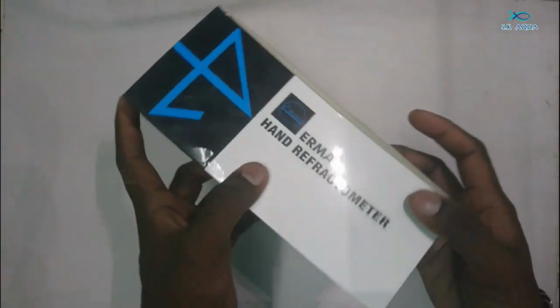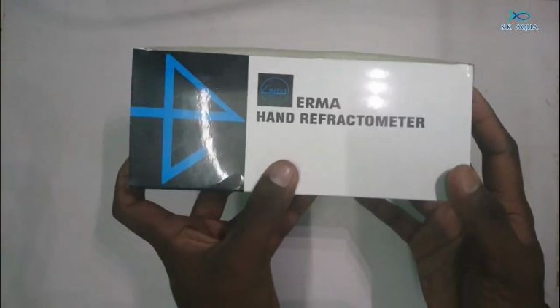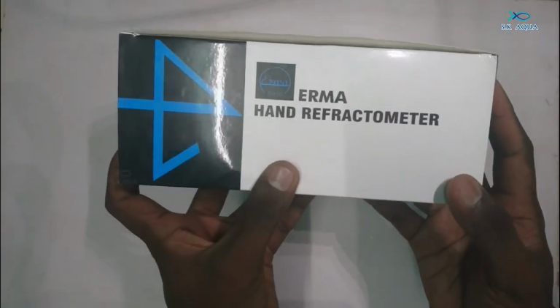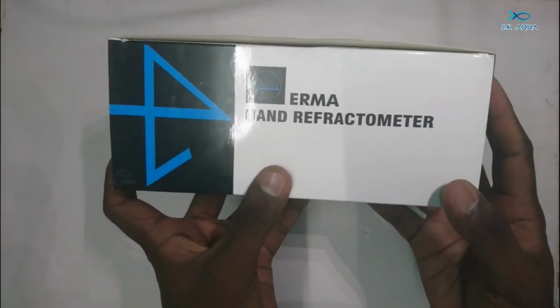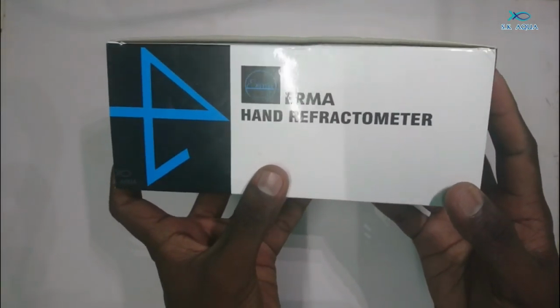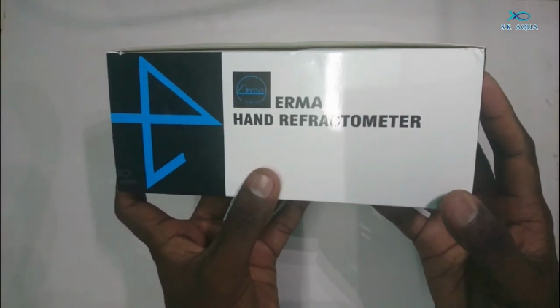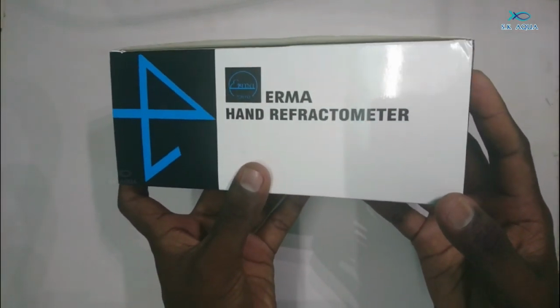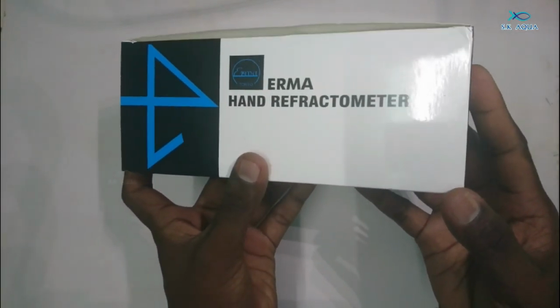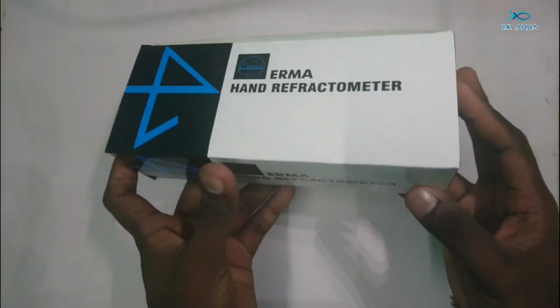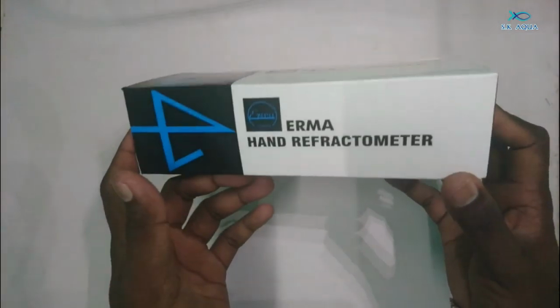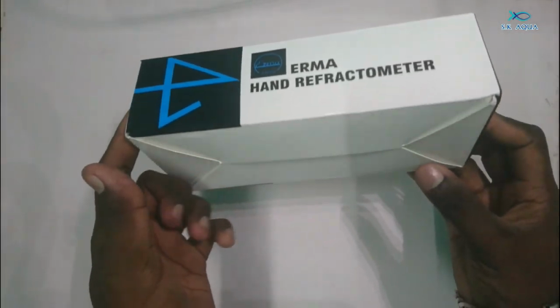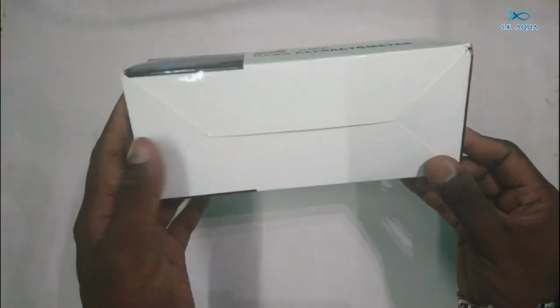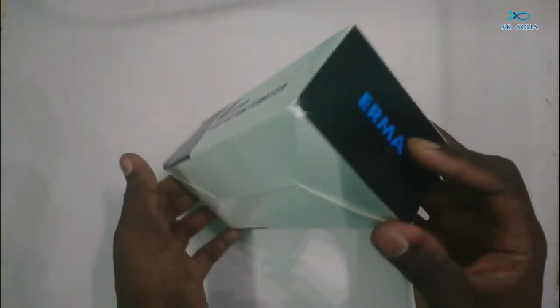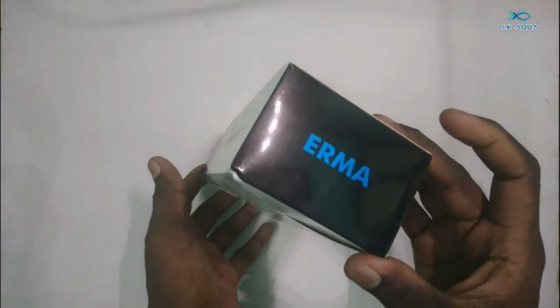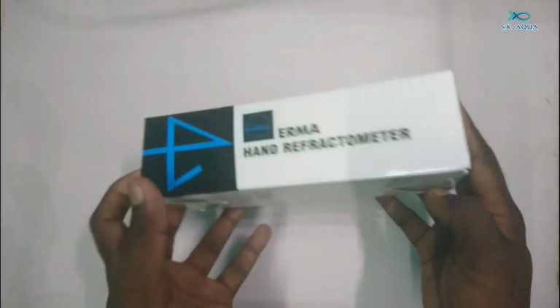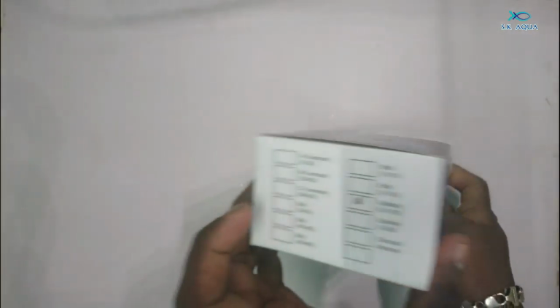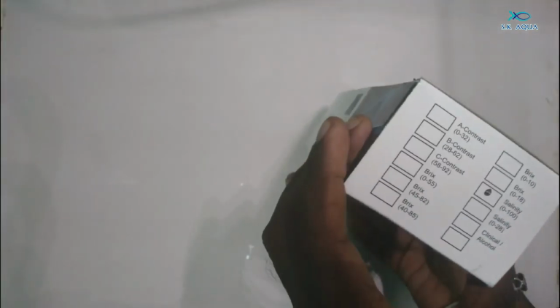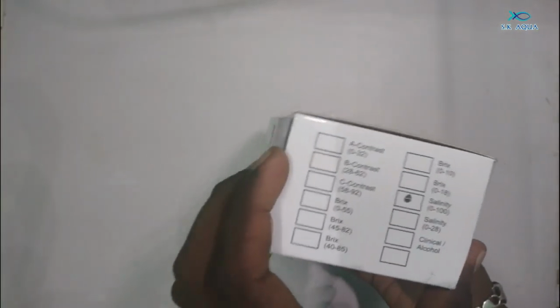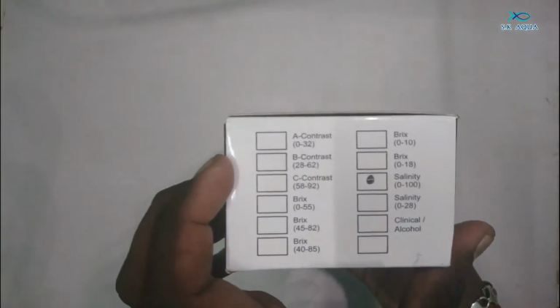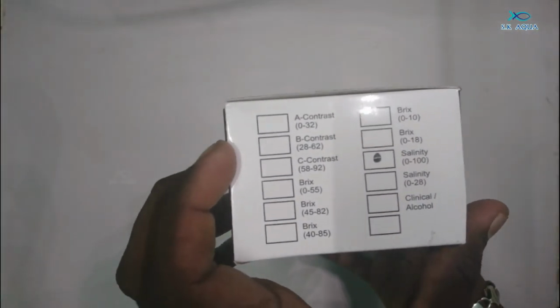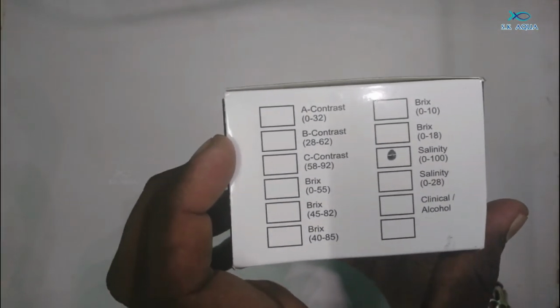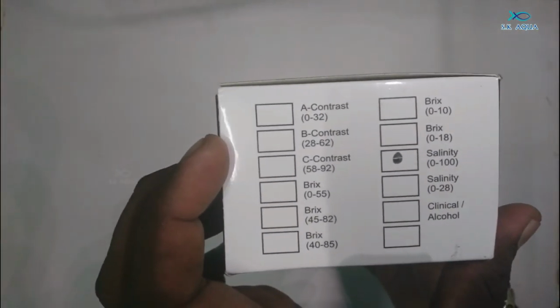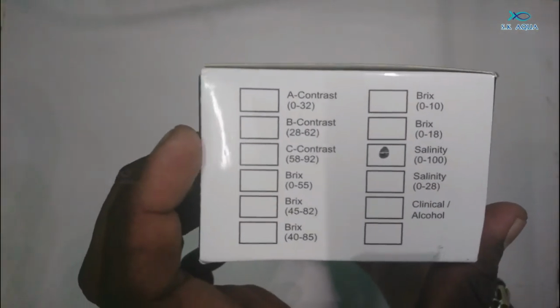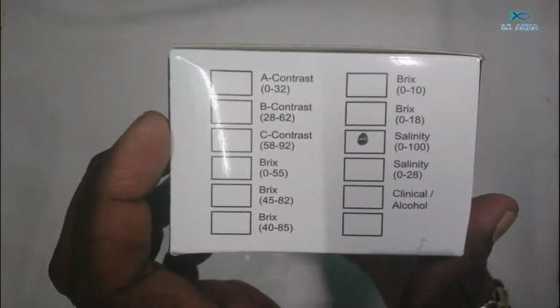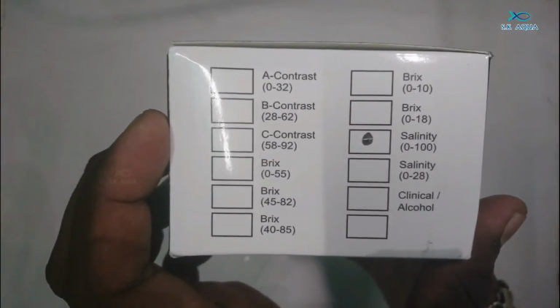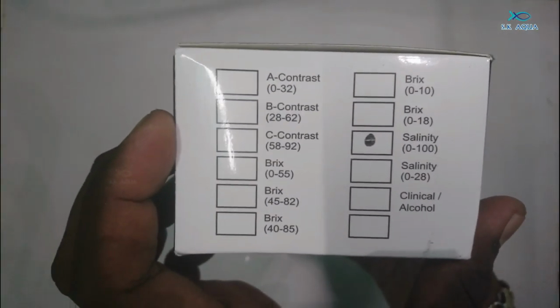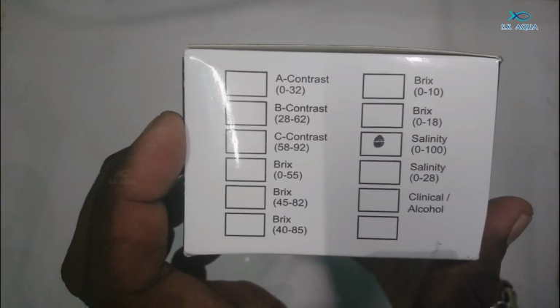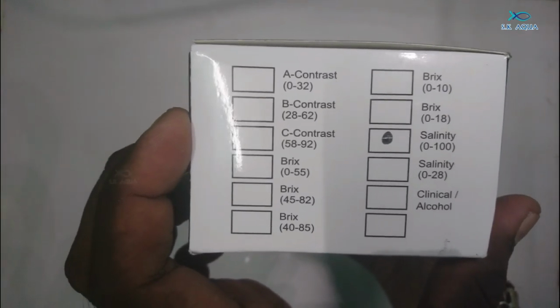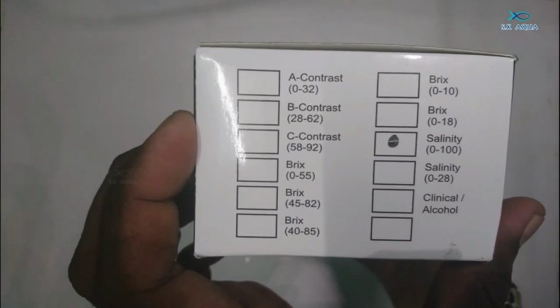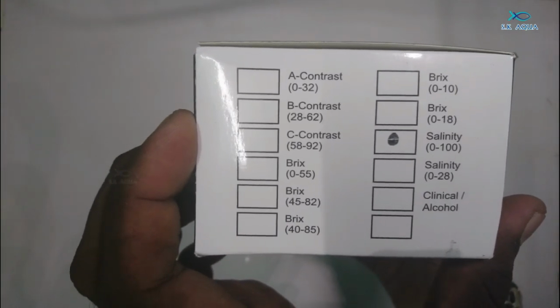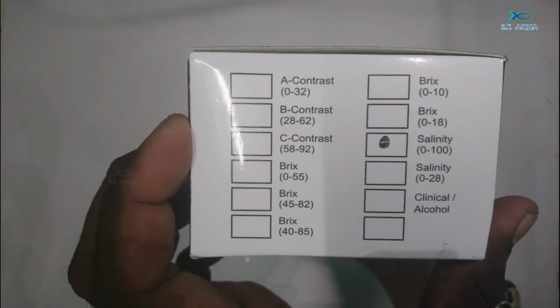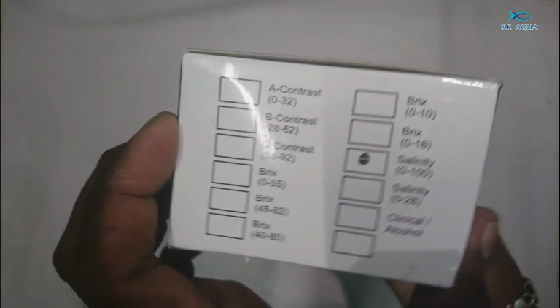Let's check salinity. This is the Erma hand refractometer, also available online. The salinity reading is shown on the scale.